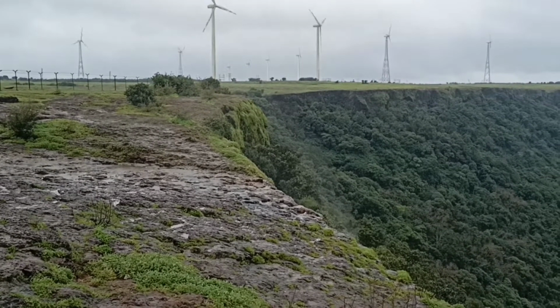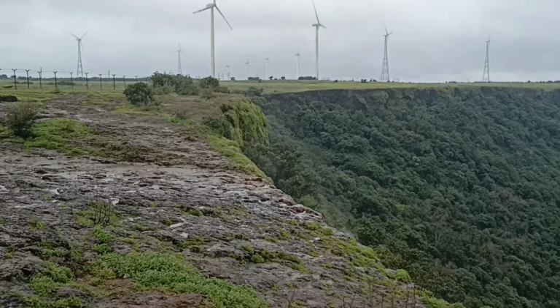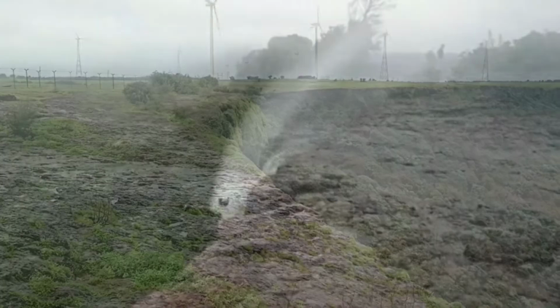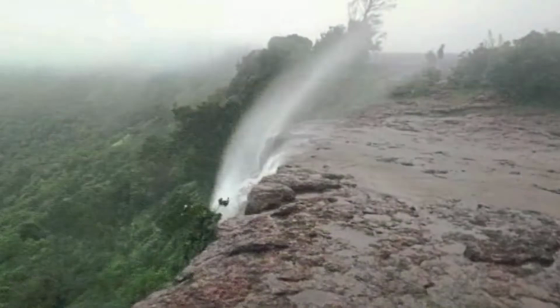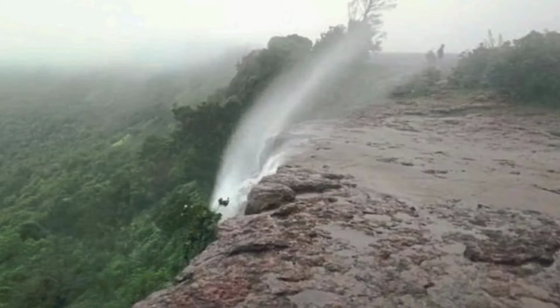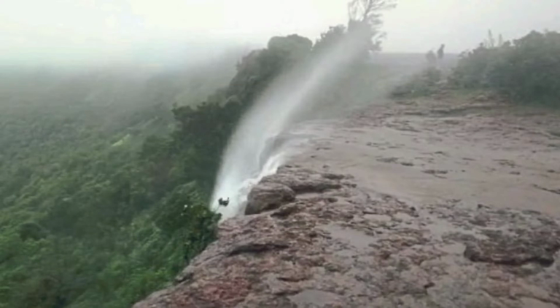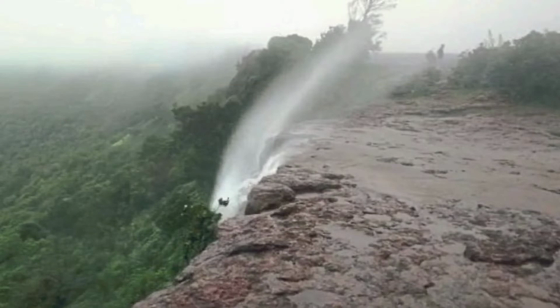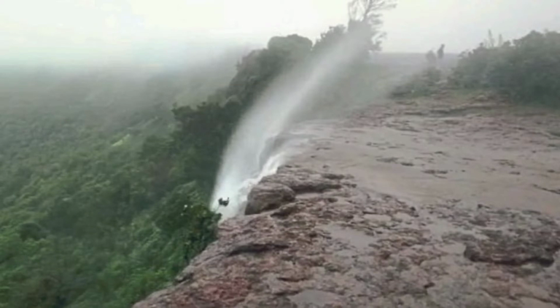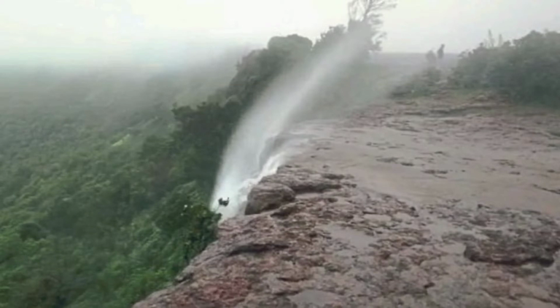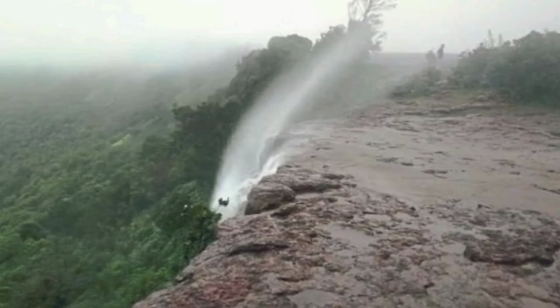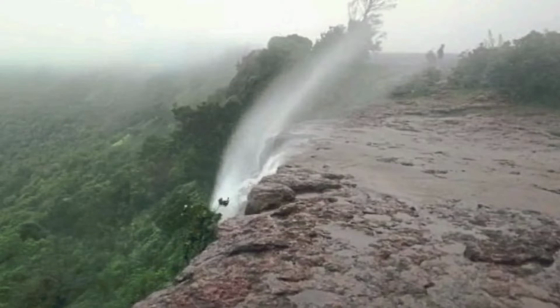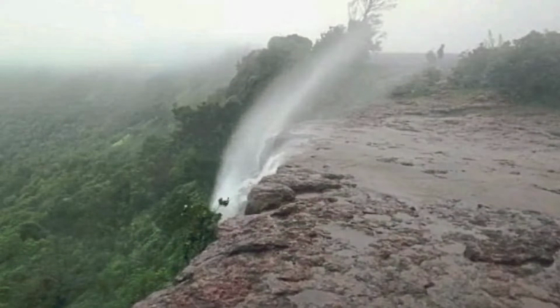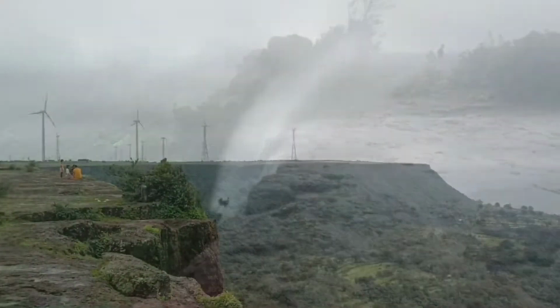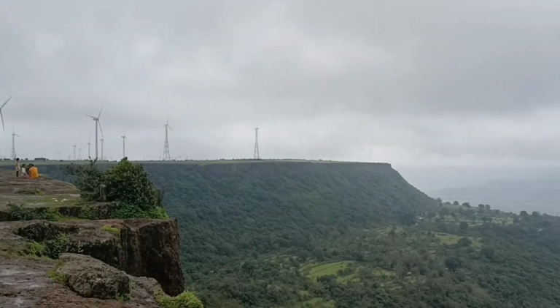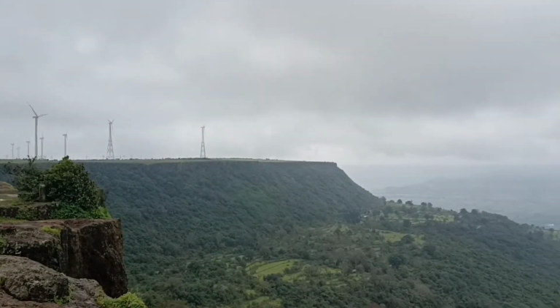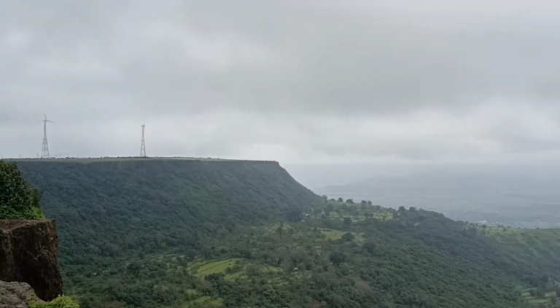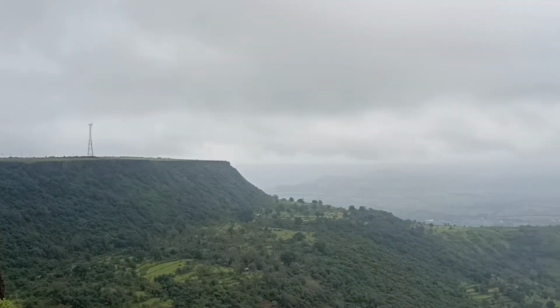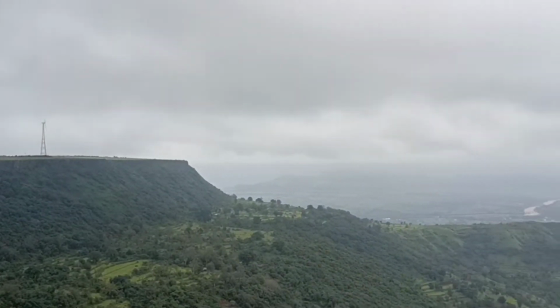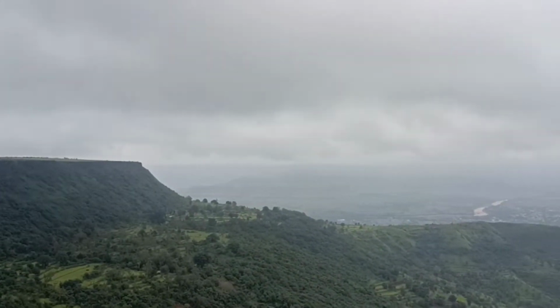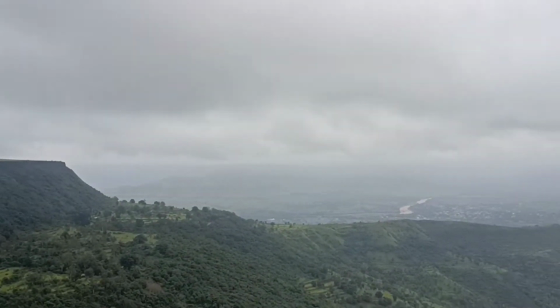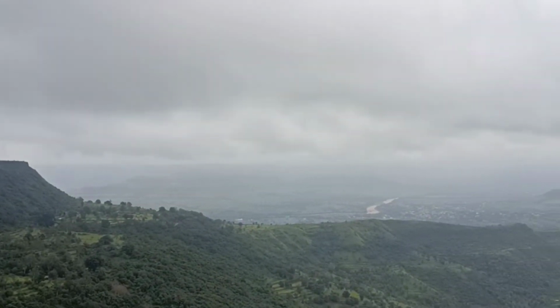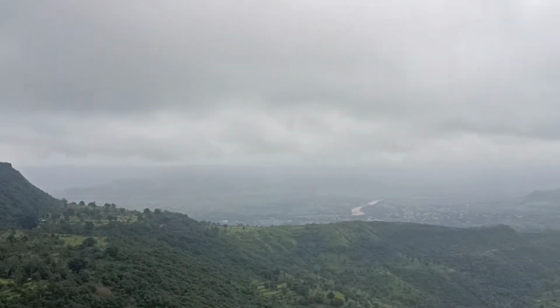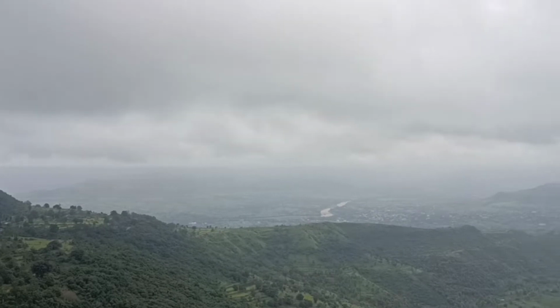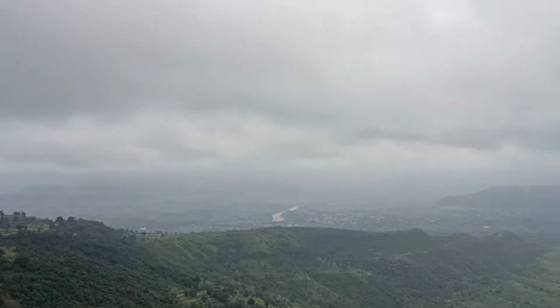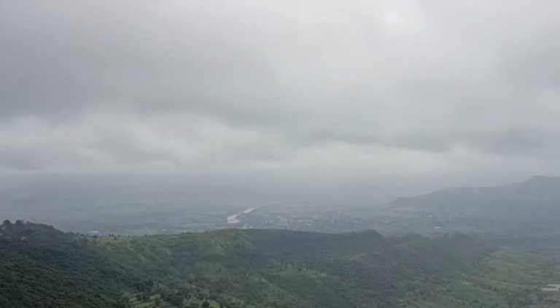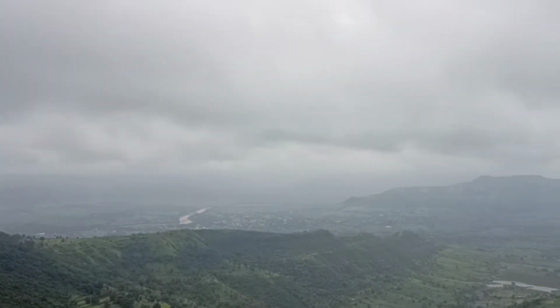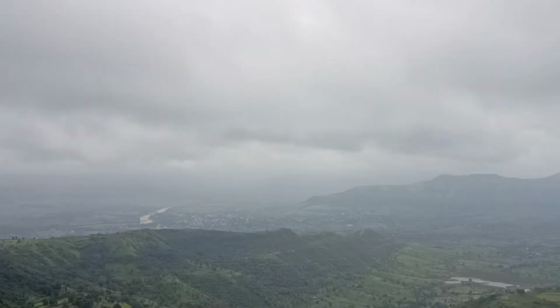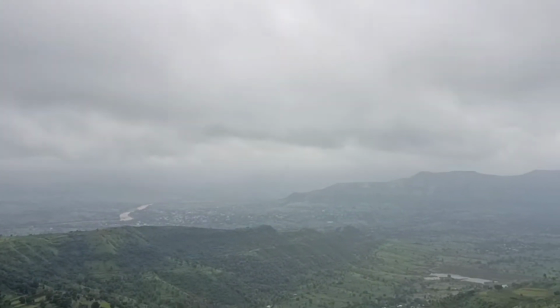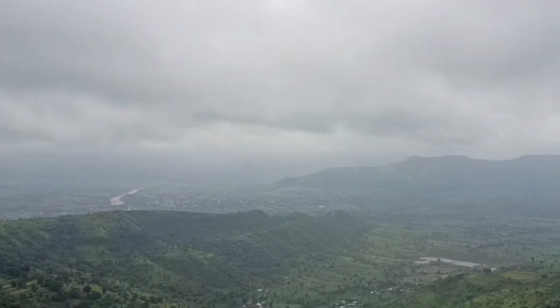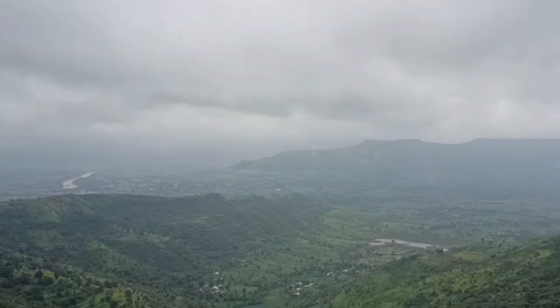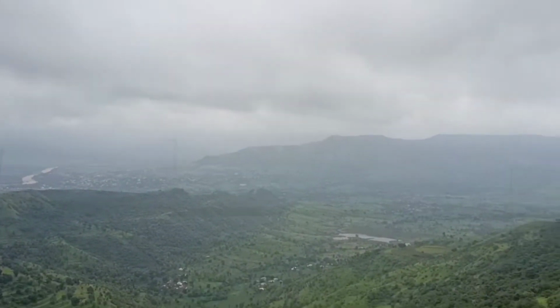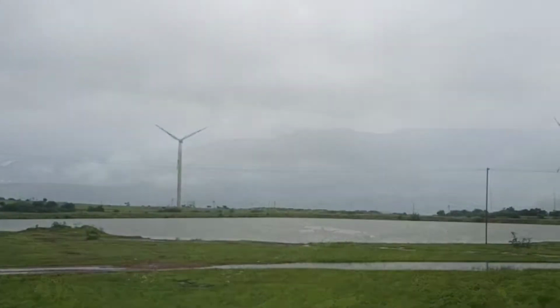This is one shot that I captured after waiting for a very long time. Now we'll have a look at the beautiful ranges from this Sadhavagapur plateau.